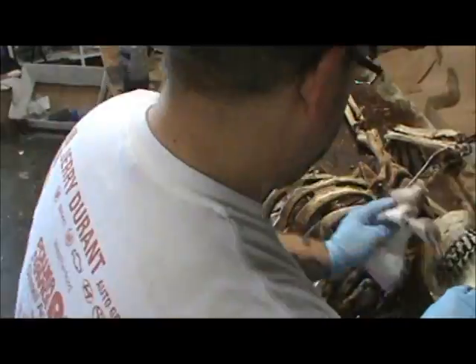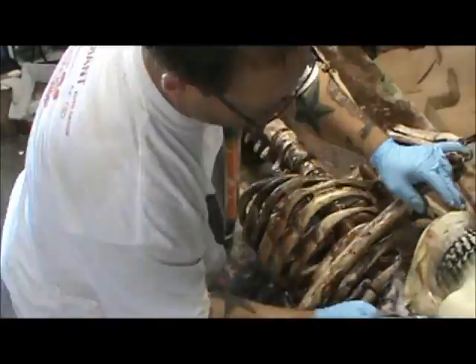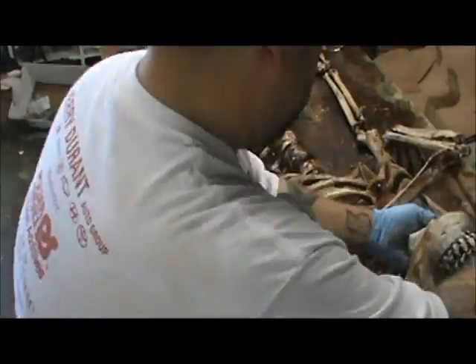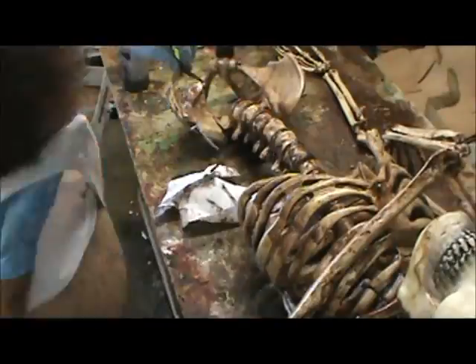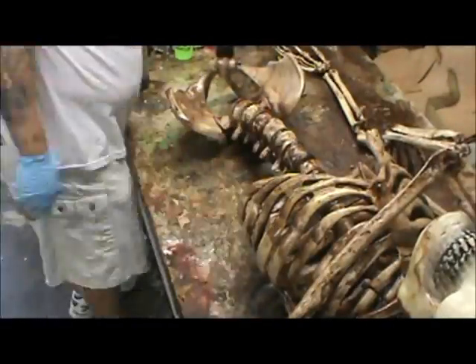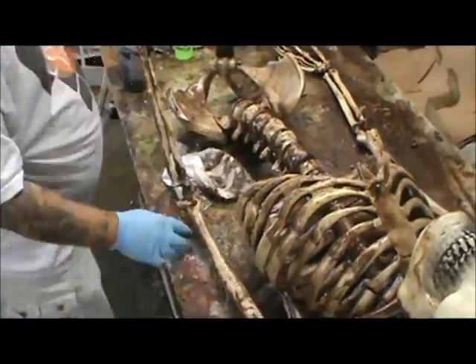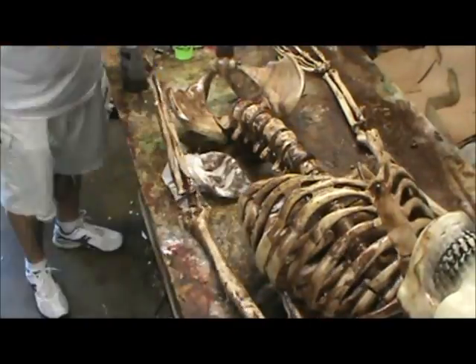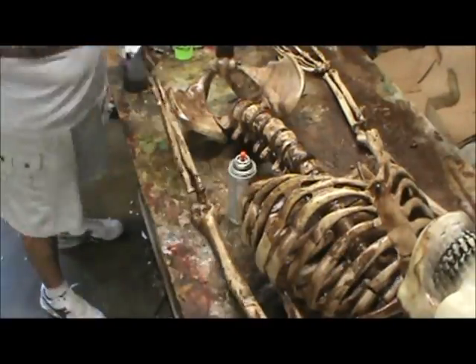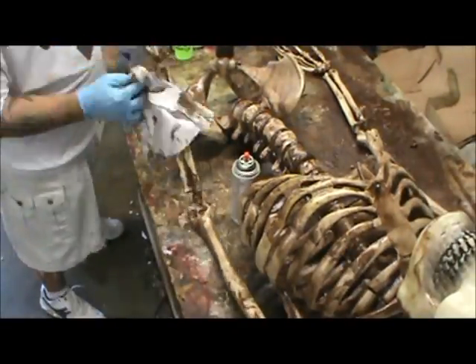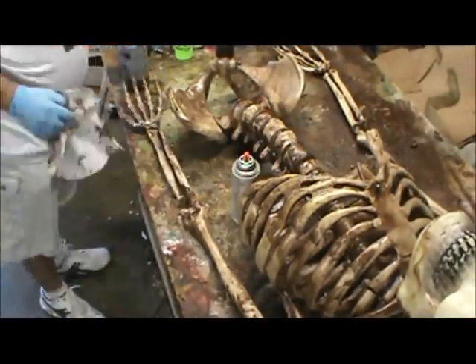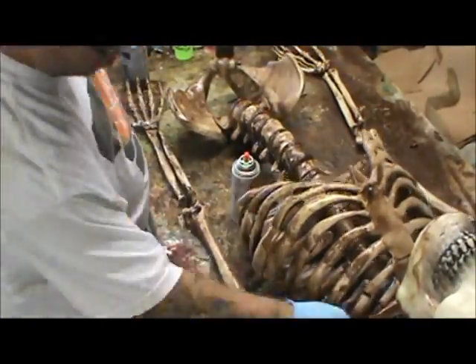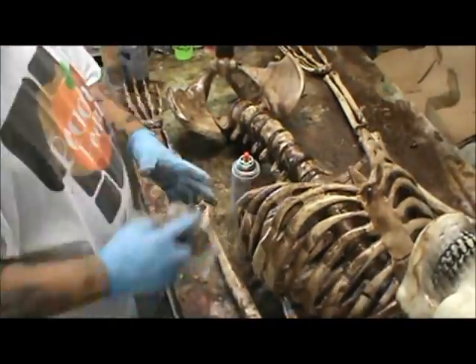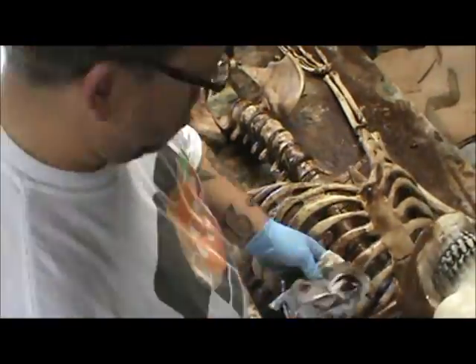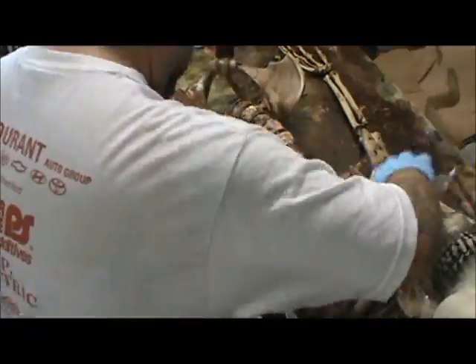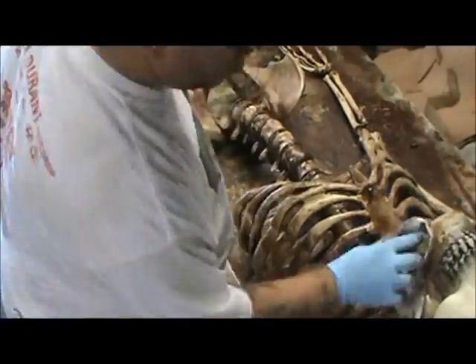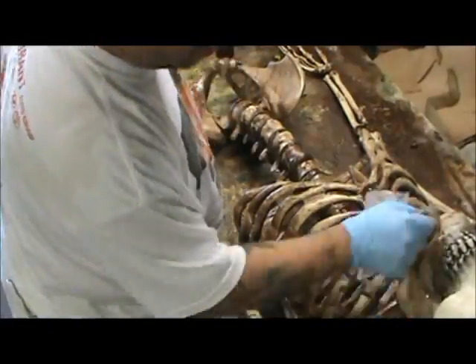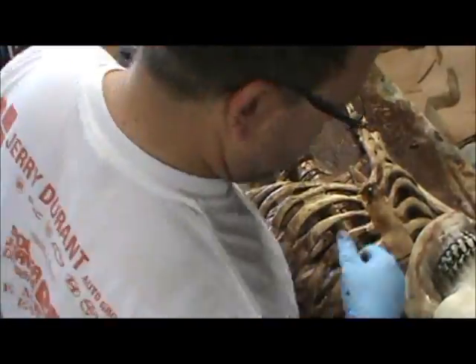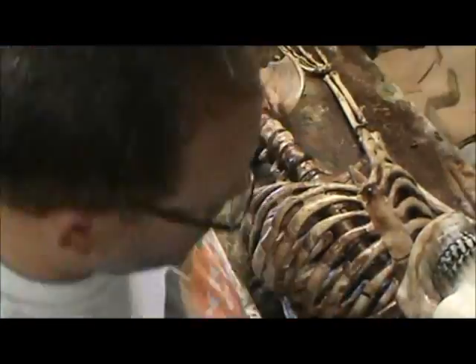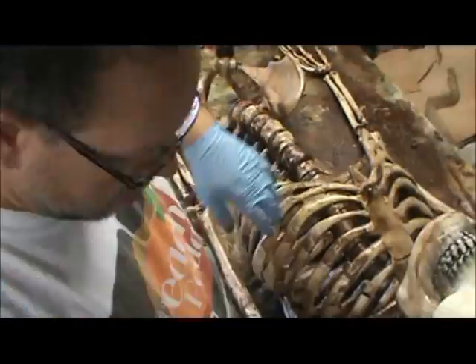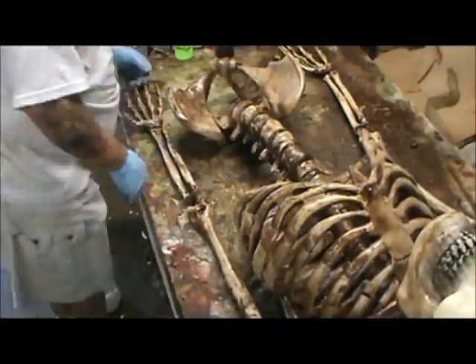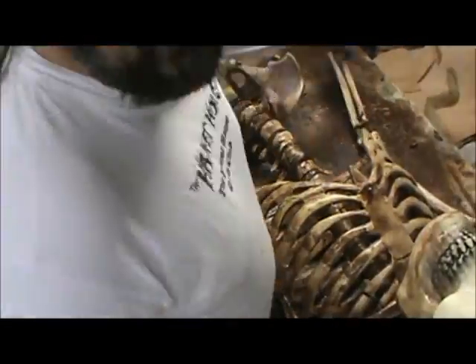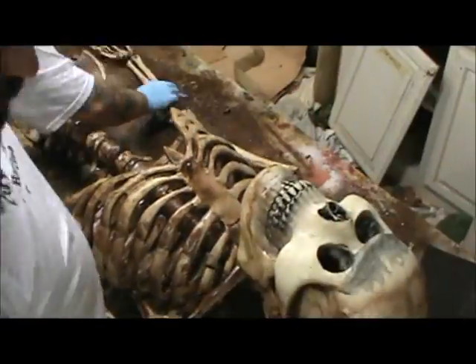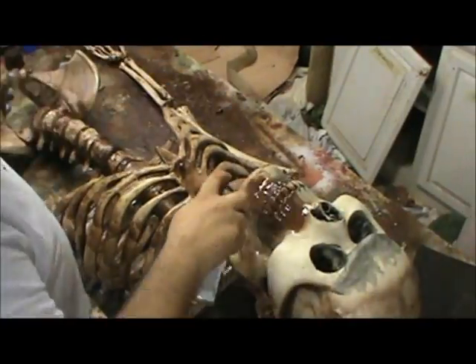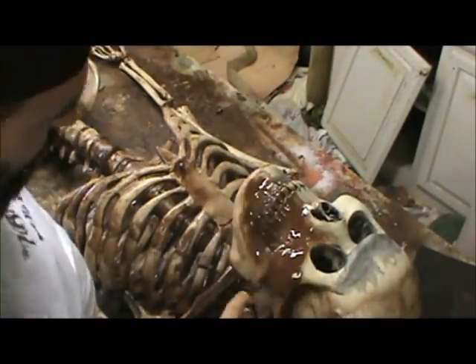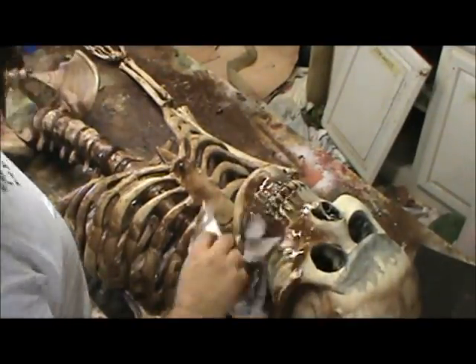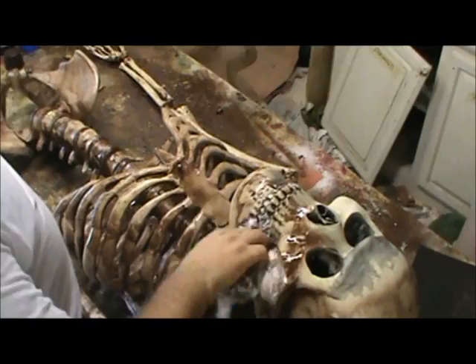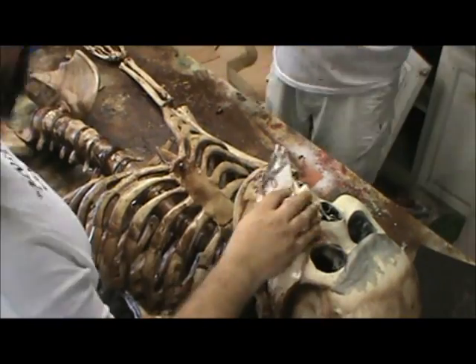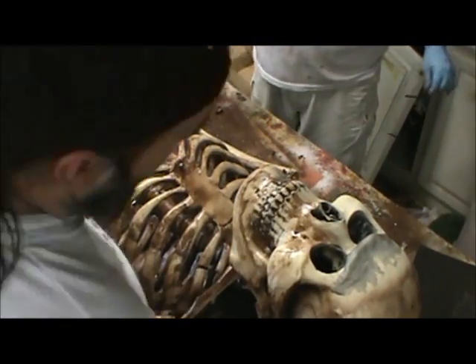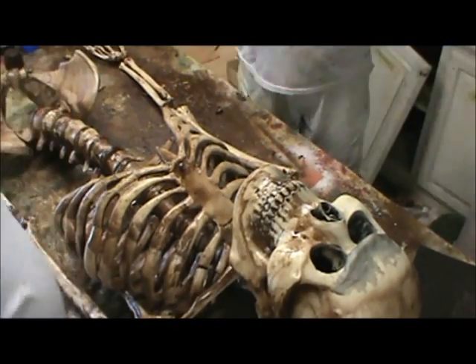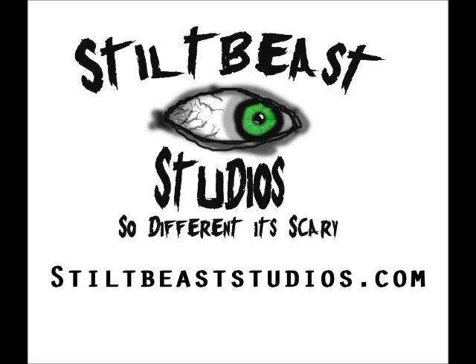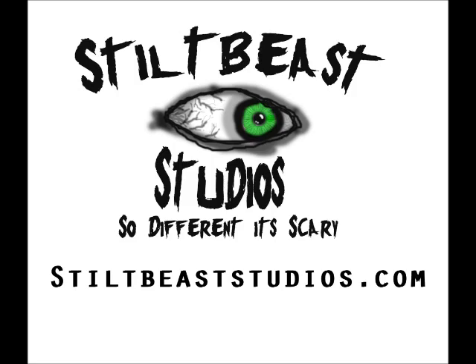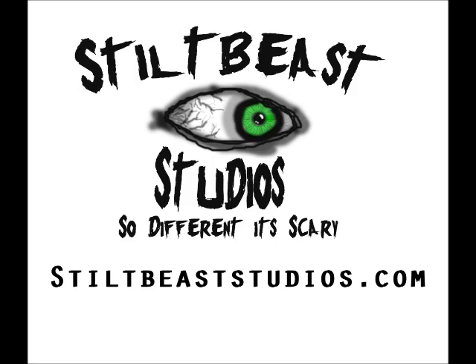So that's me aging a skeleton. I want to thank everybody for watching. A reminder: if you're going to be at National Haunters Convention, I'll be teaching some classes there, and hopefully you can come see me. Thanks.